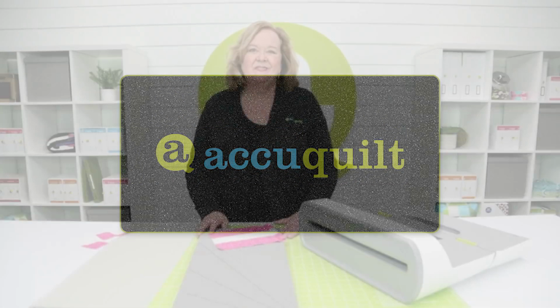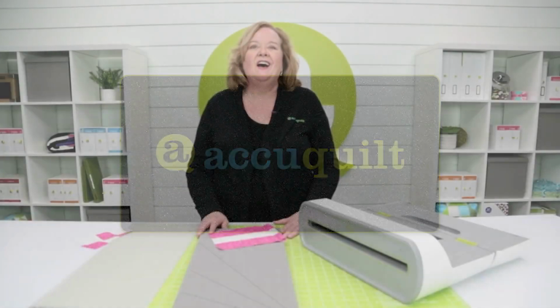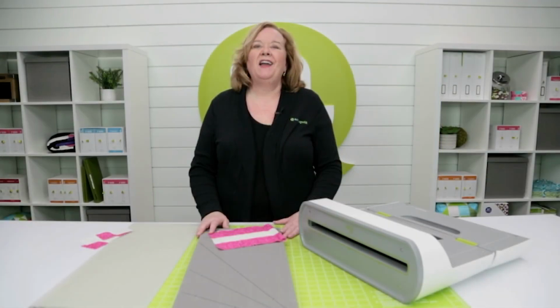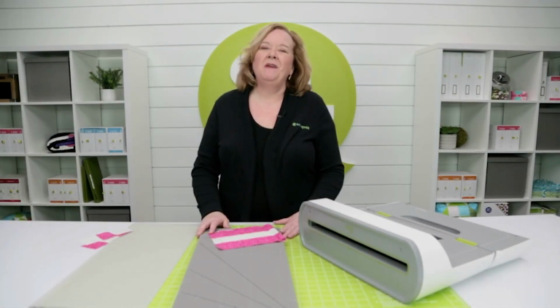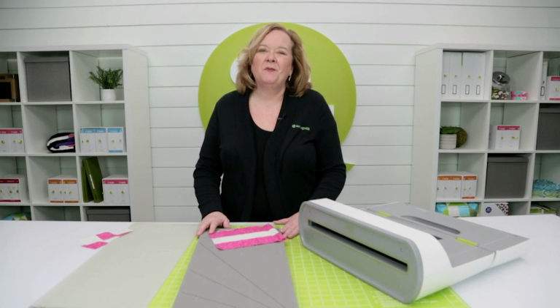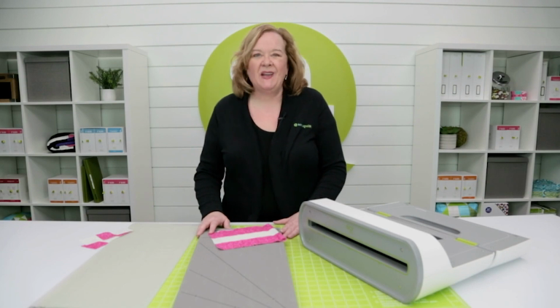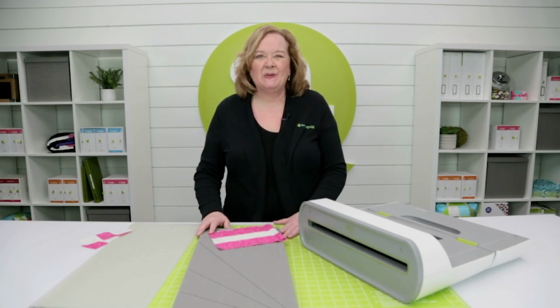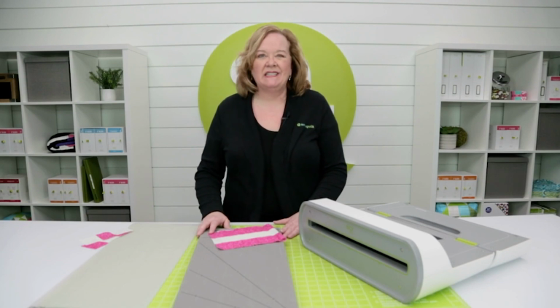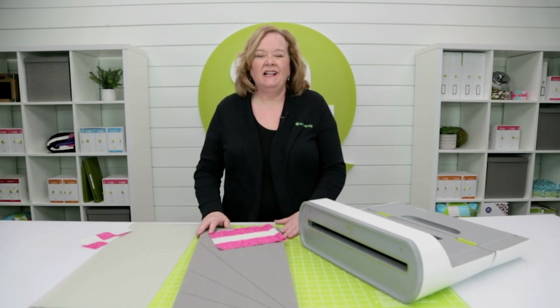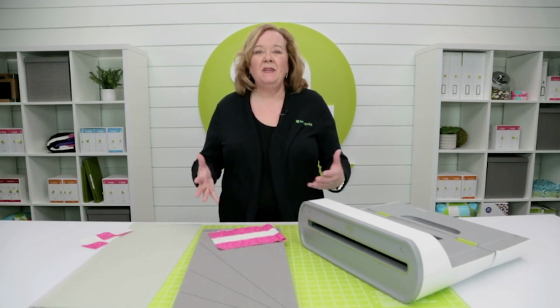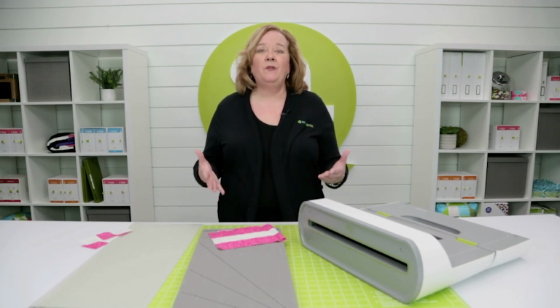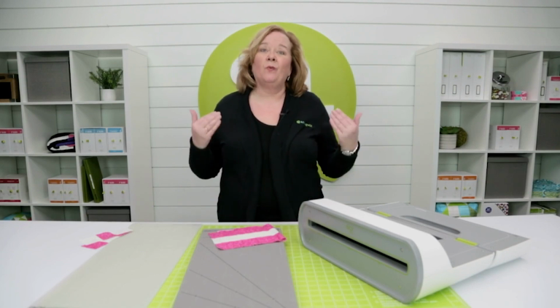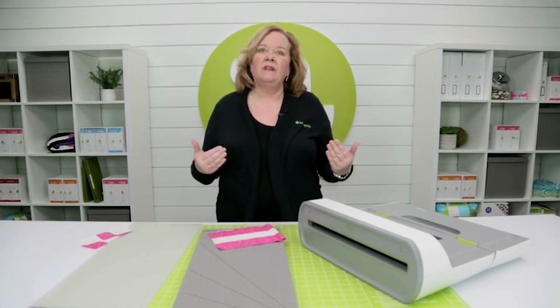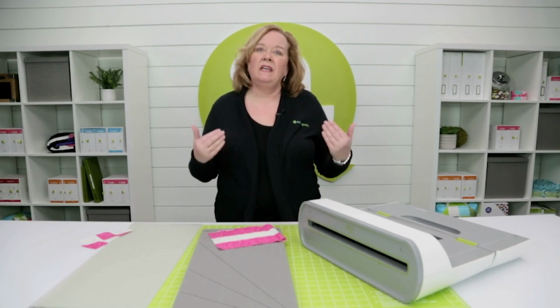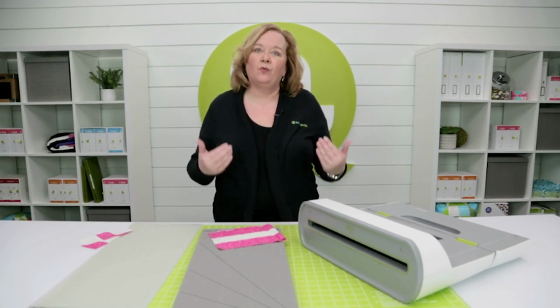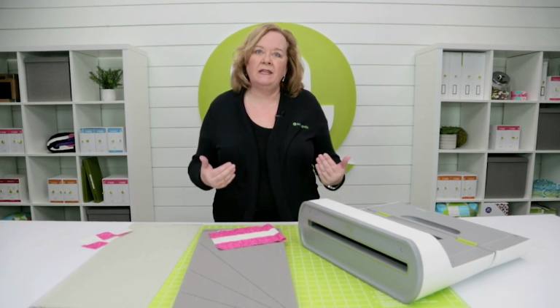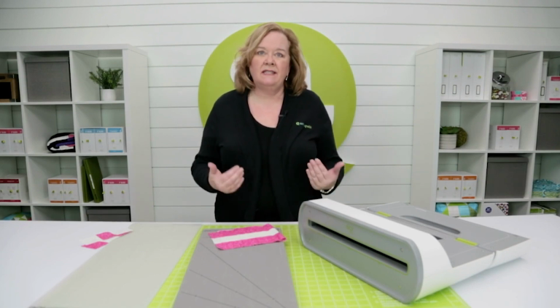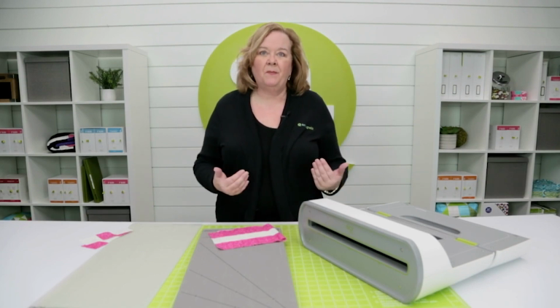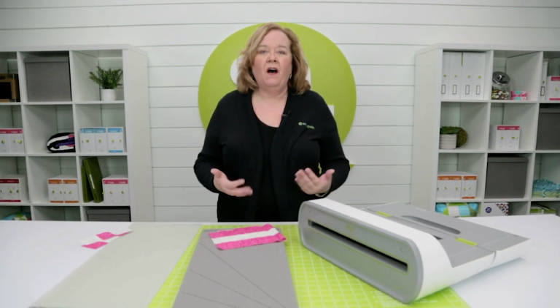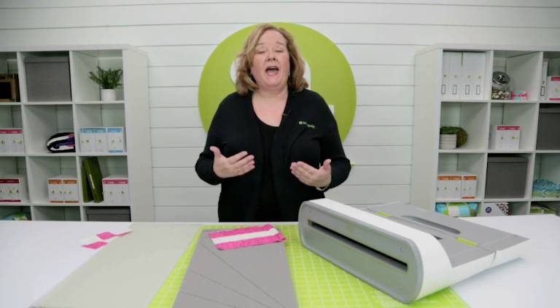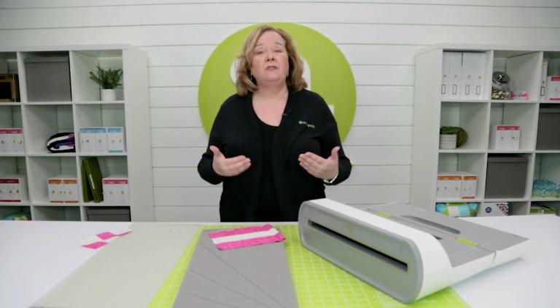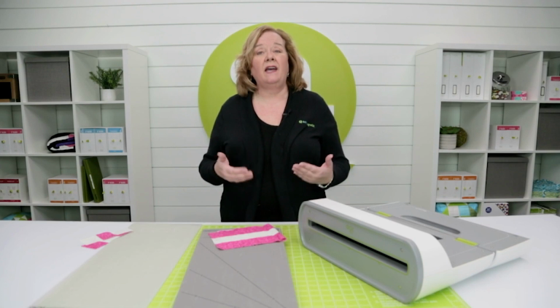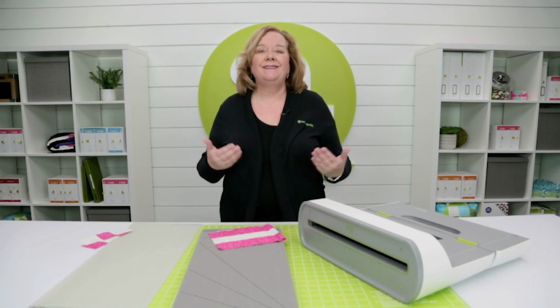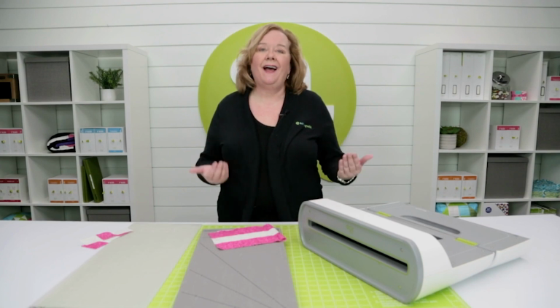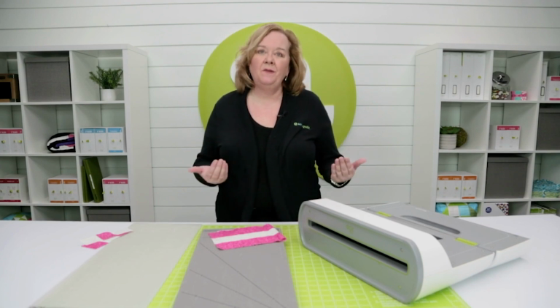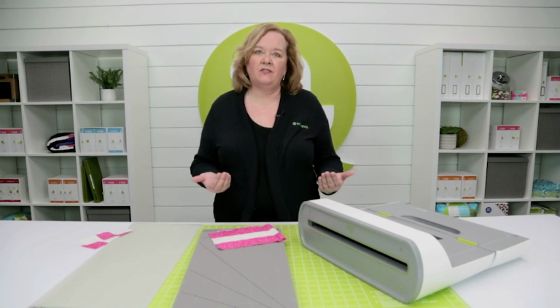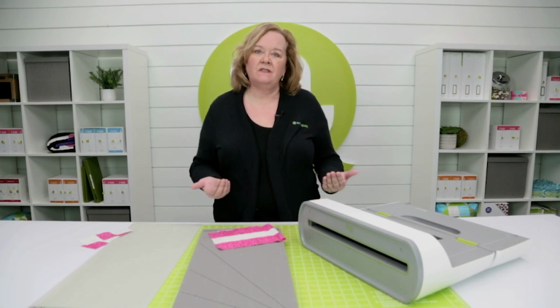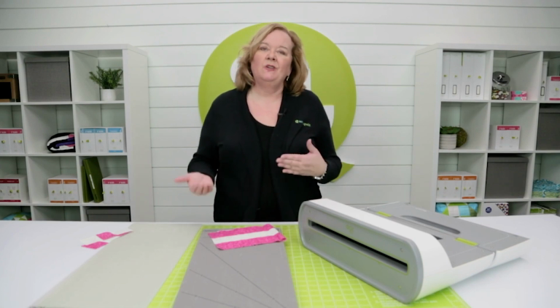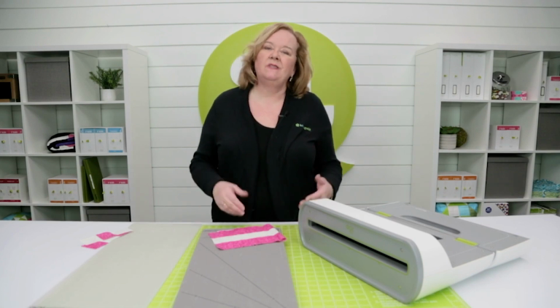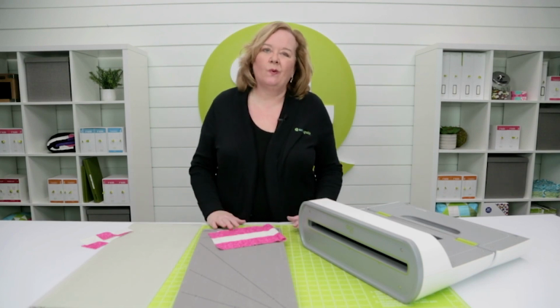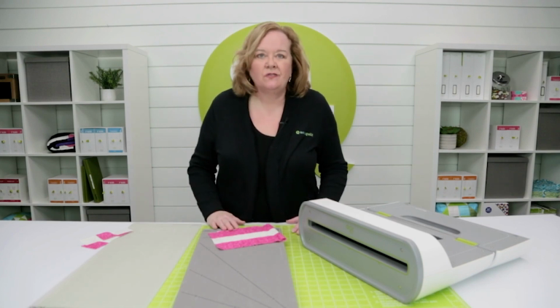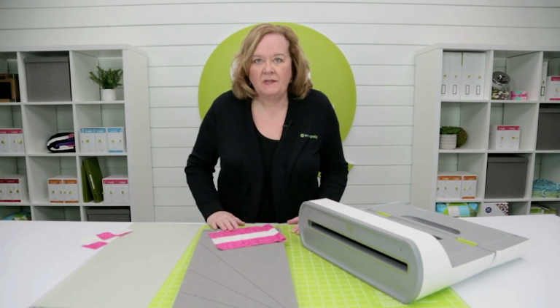Hi, I'm Pam from AccuQuilt. Let me give you a really great tip on how to cut nine patches using your strip dies.